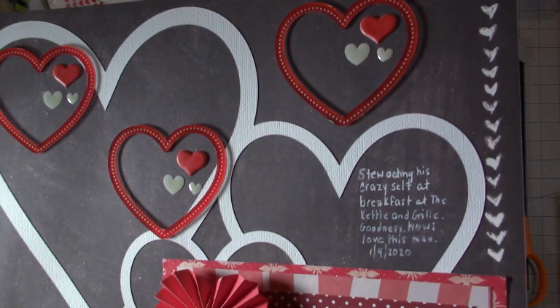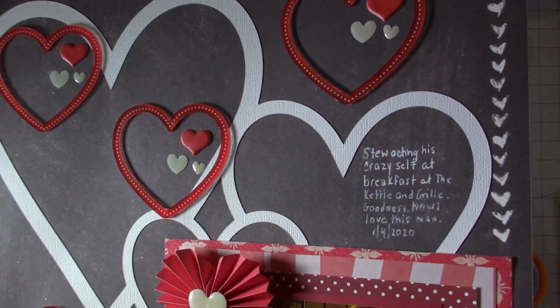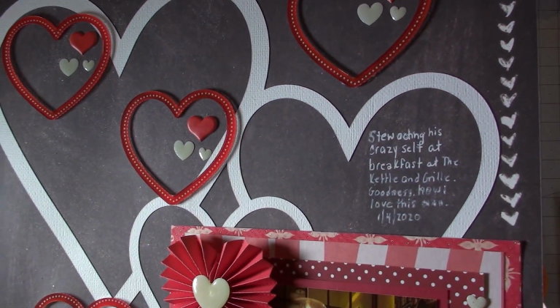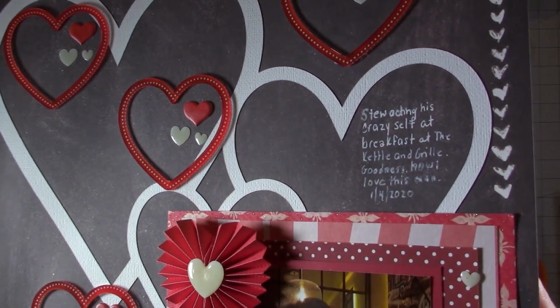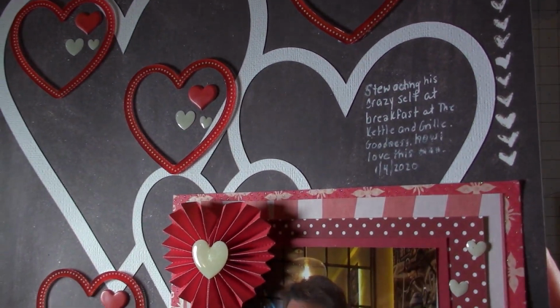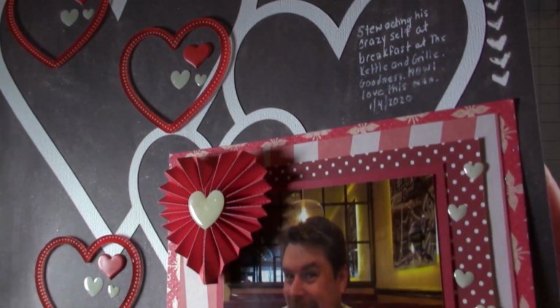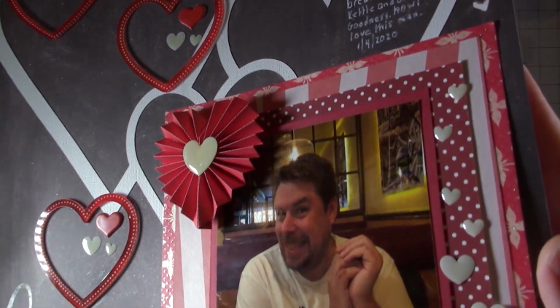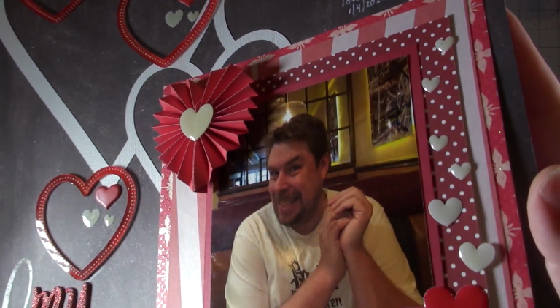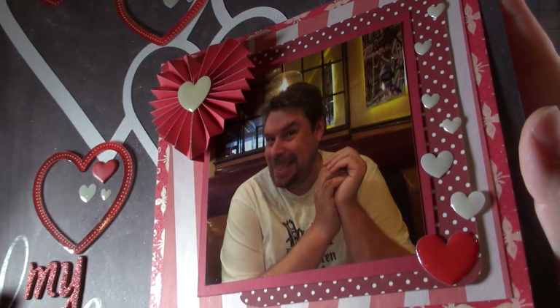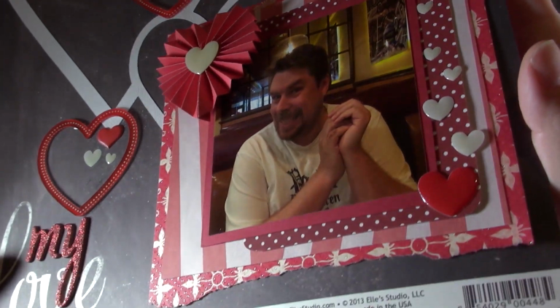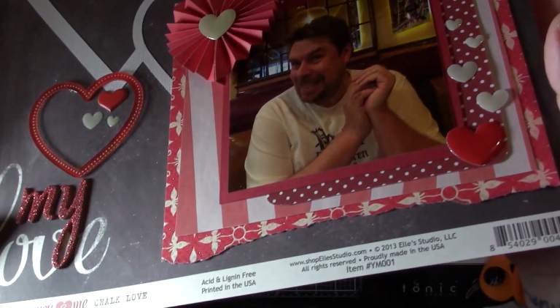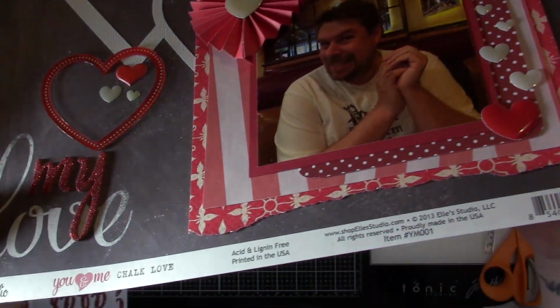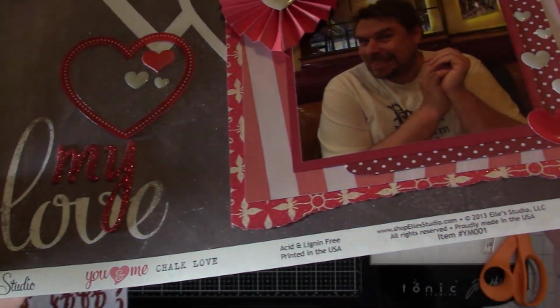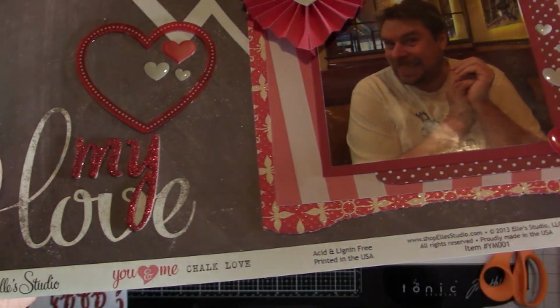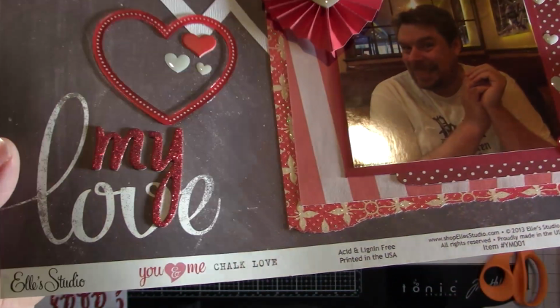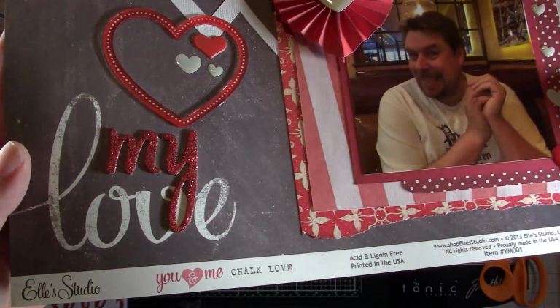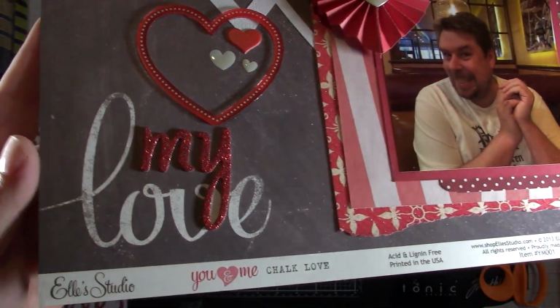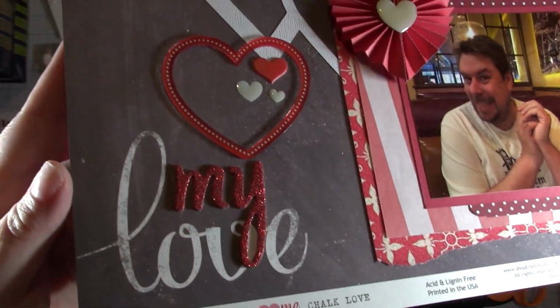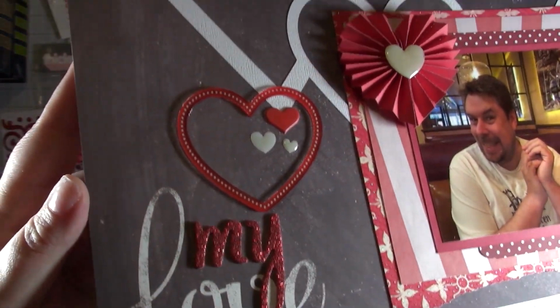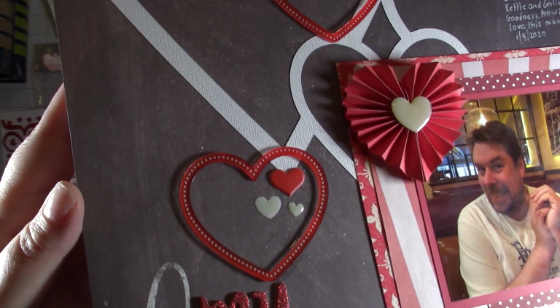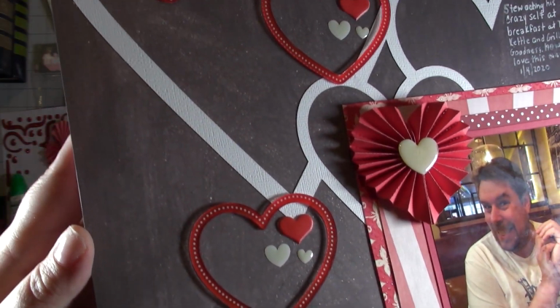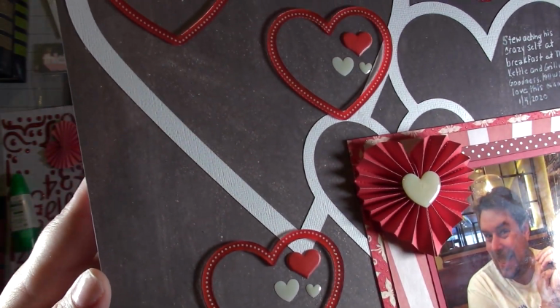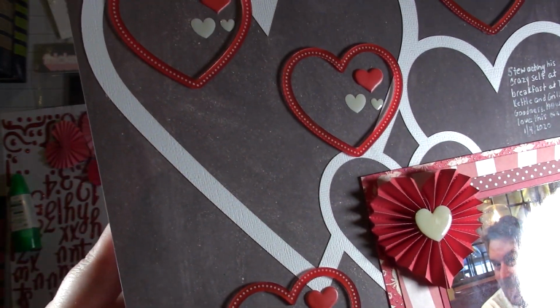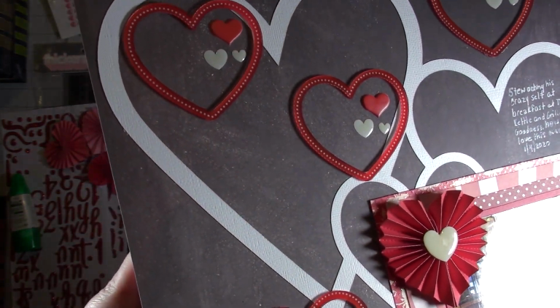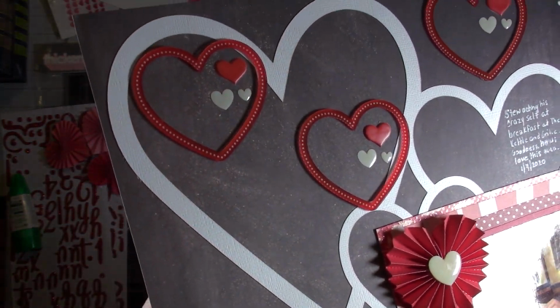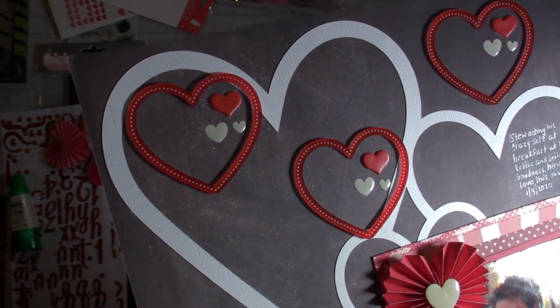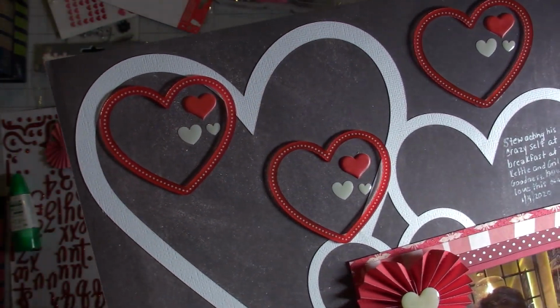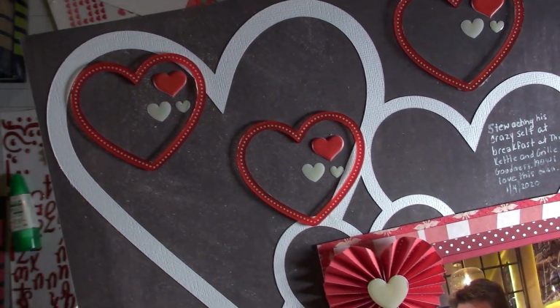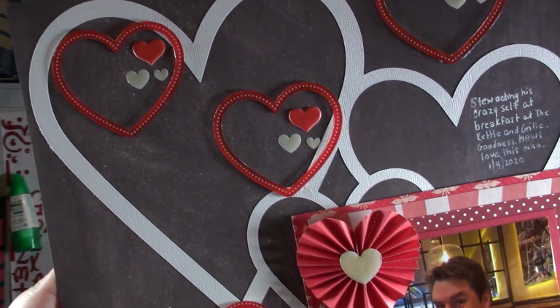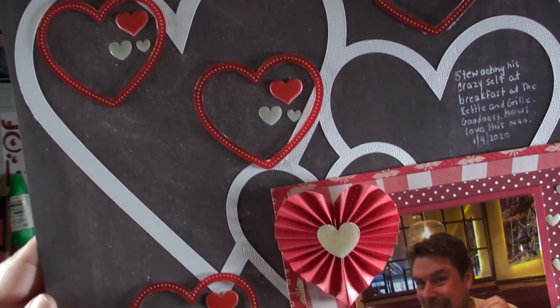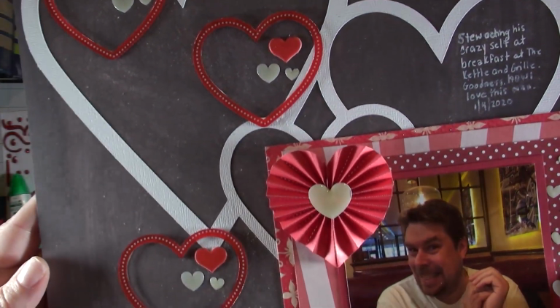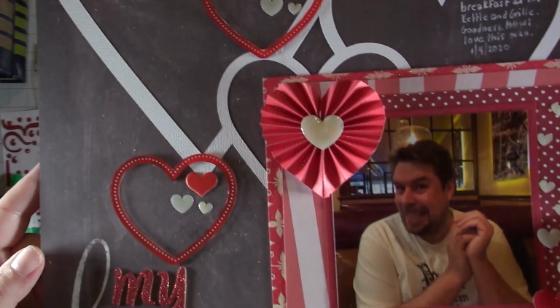This is the final look at the layout. I'm very happy with it — I'm glad it didn't take that long, and I'm glad for Christy's sketch because that totally helped me get this crazy photo of Stu scrapbooked. I hope you guys enjoyed, and I'll talk to you next time. Thanks for watching.